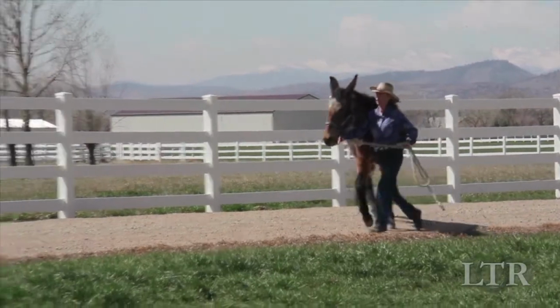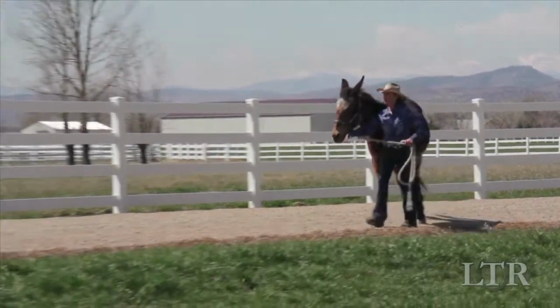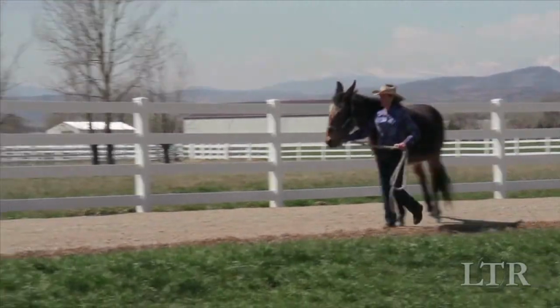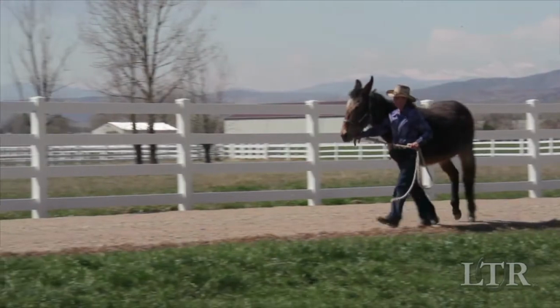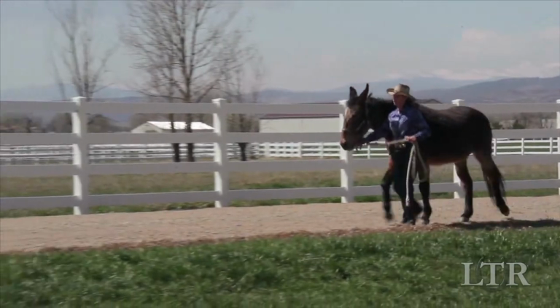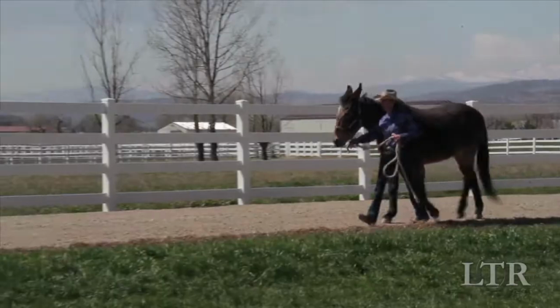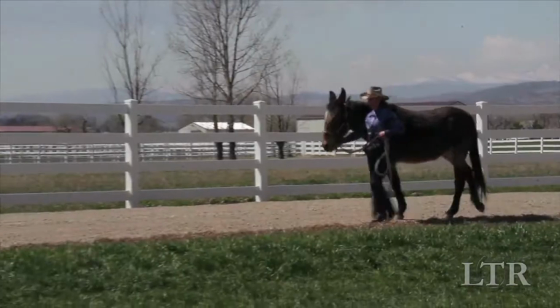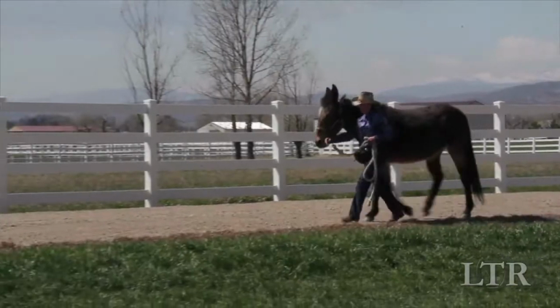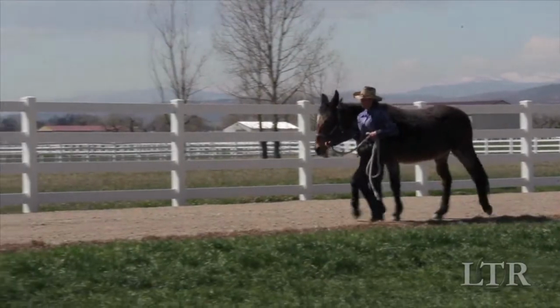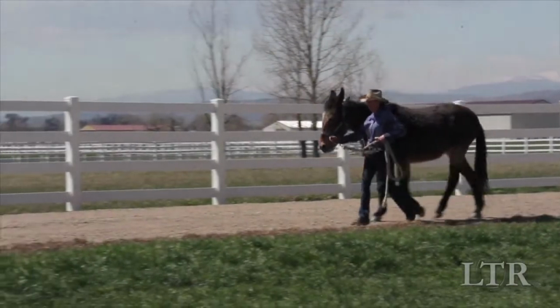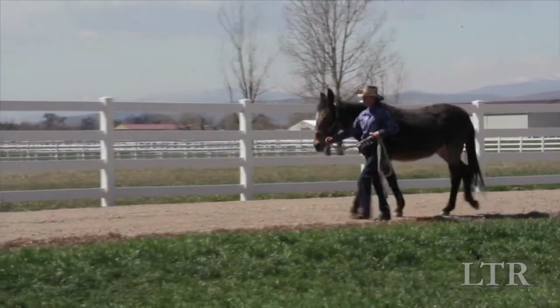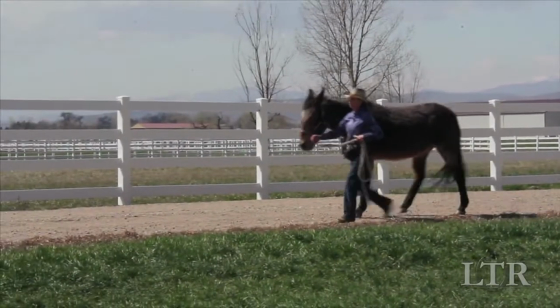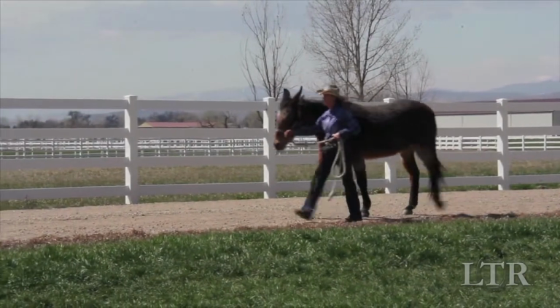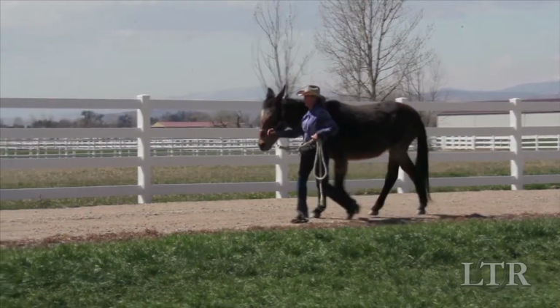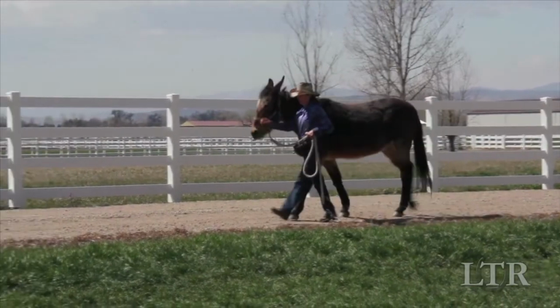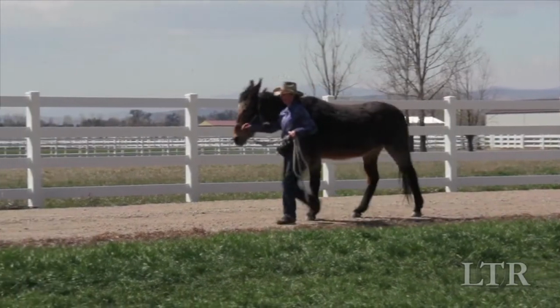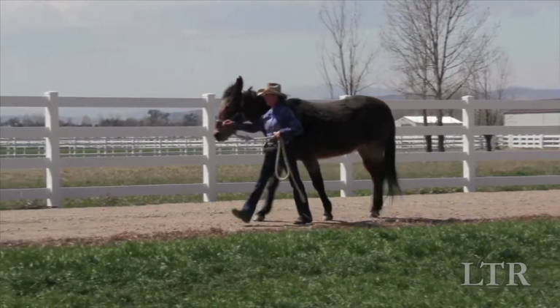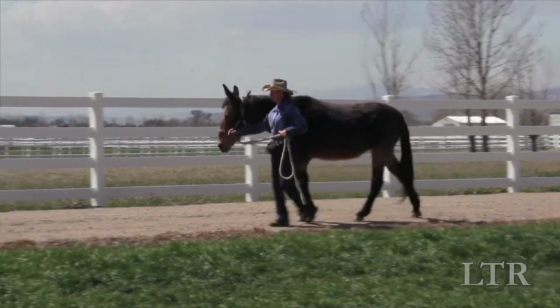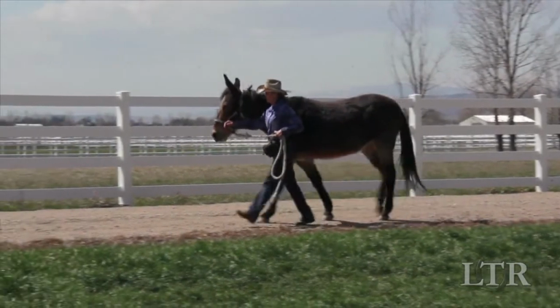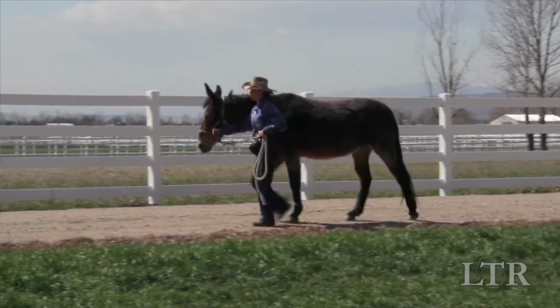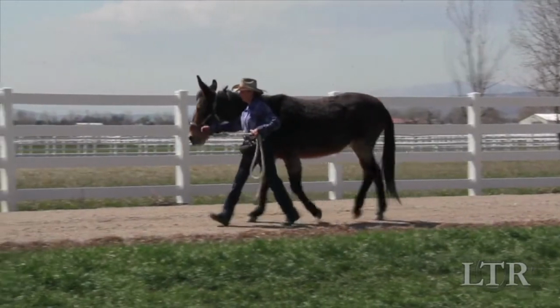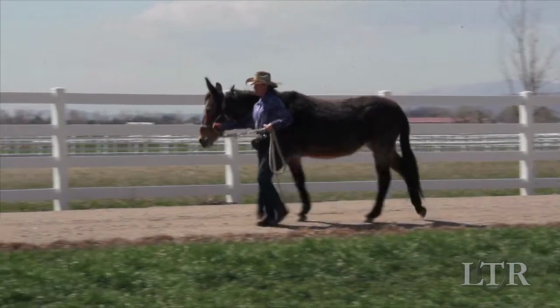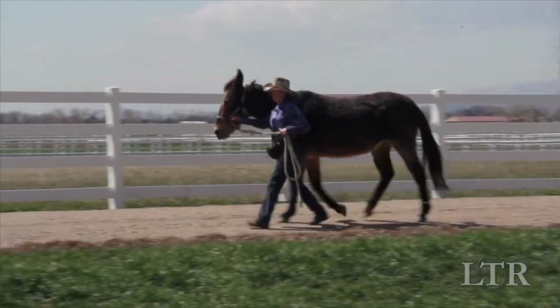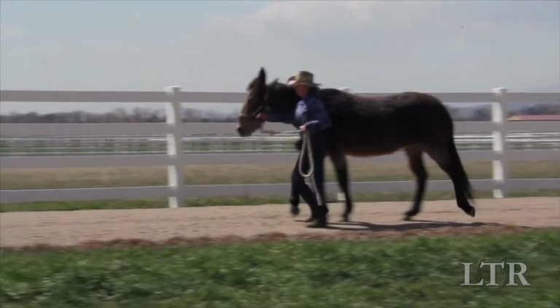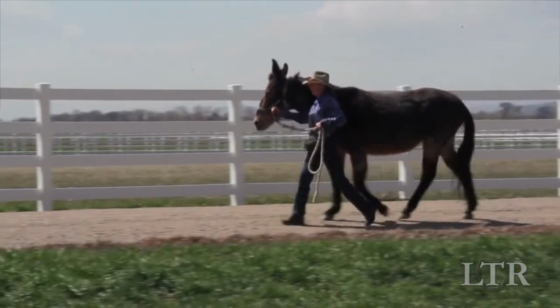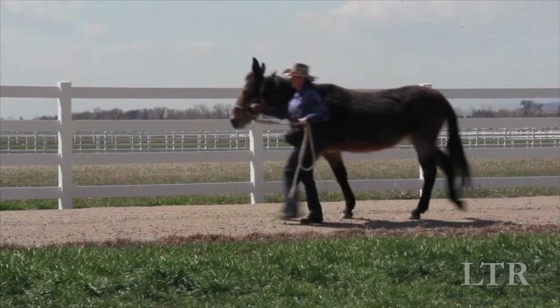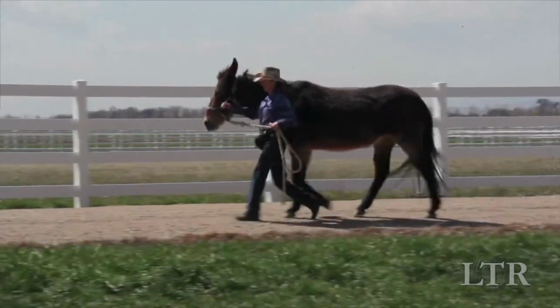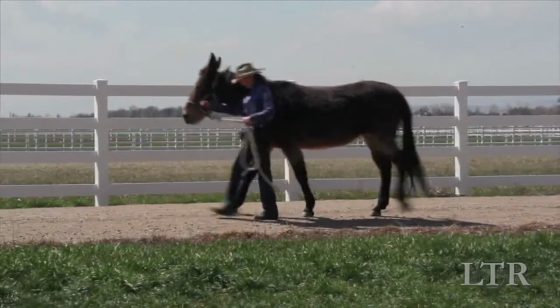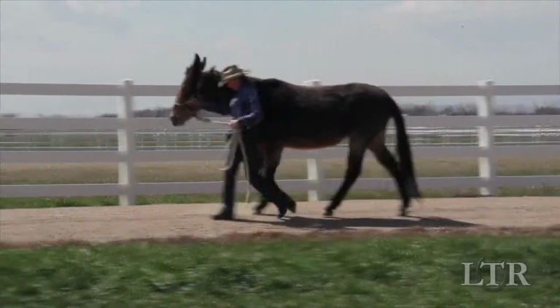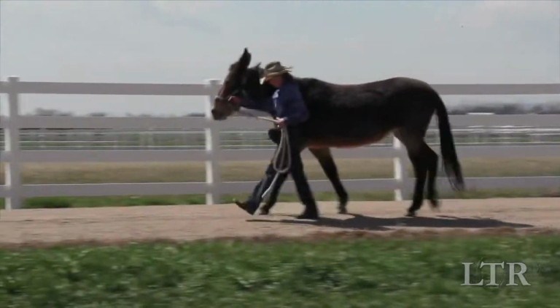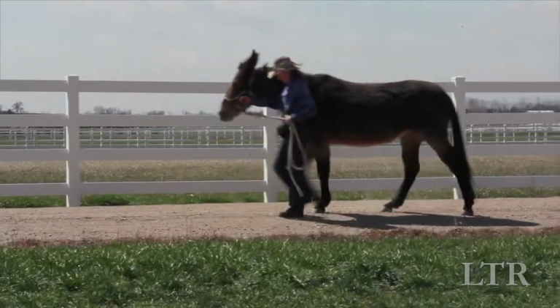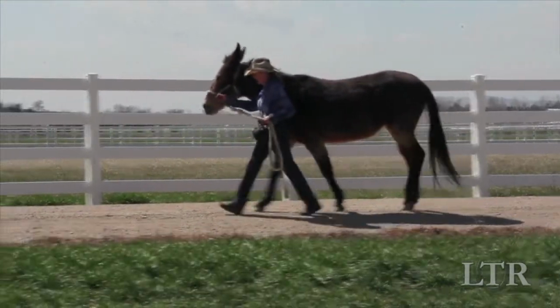In order to be properly prepared to carry a rider without losing his balance, your equine must learn to take full responsibility for his own balance and good posture.